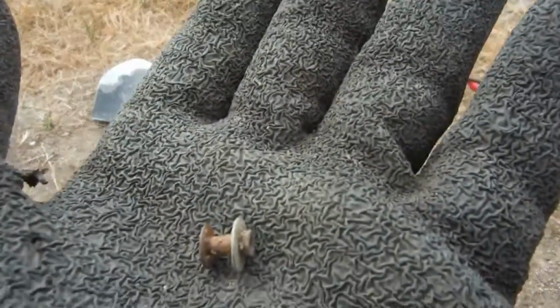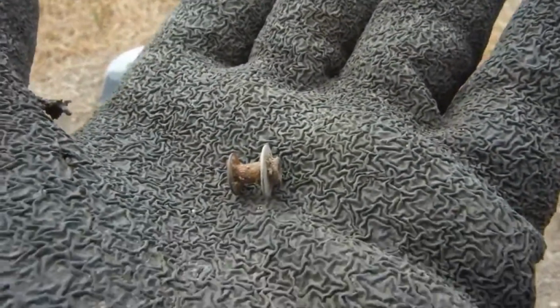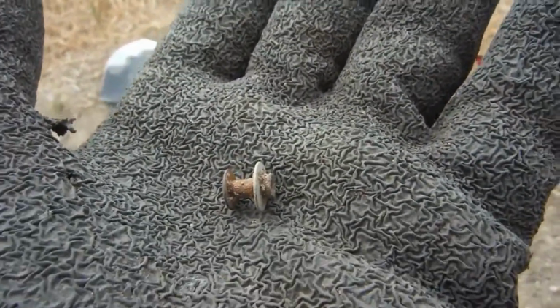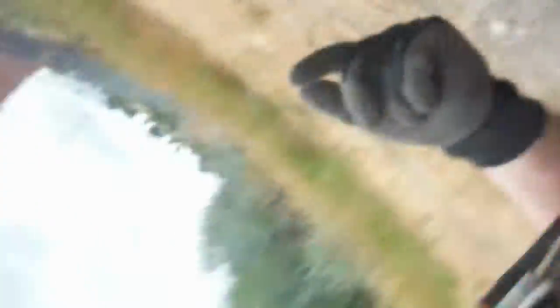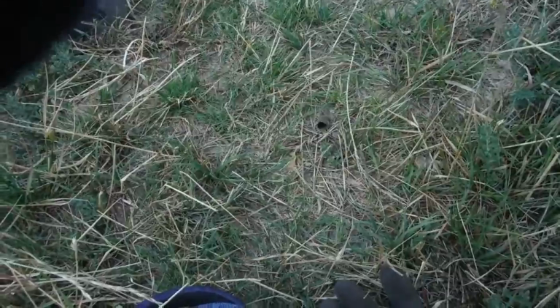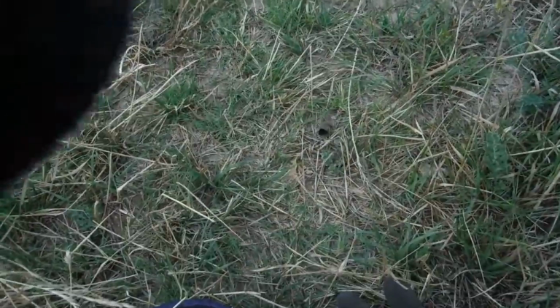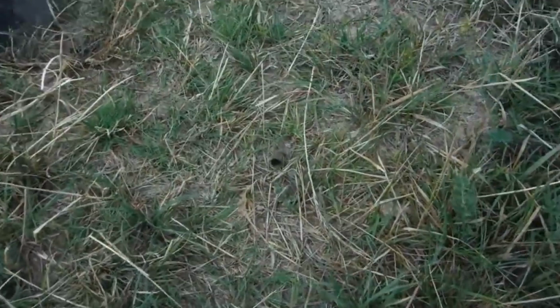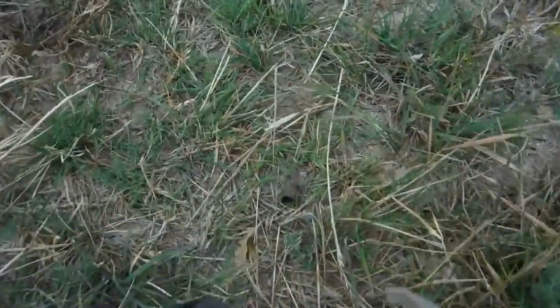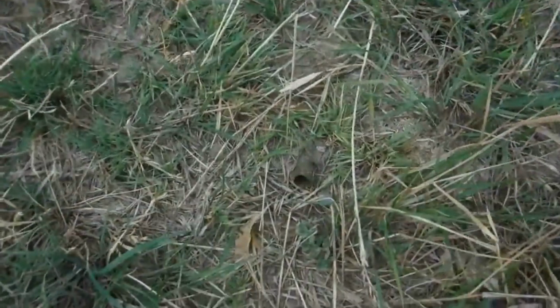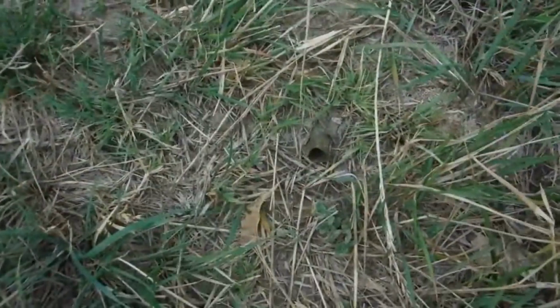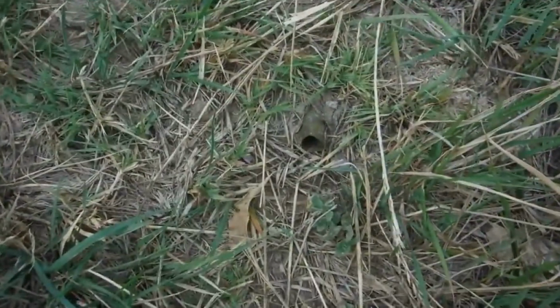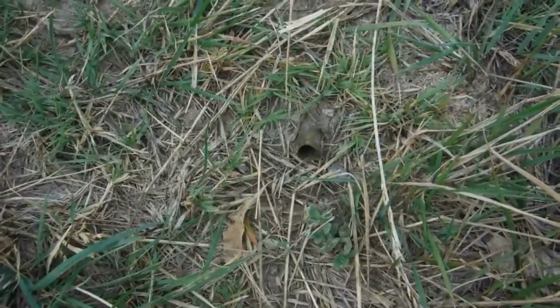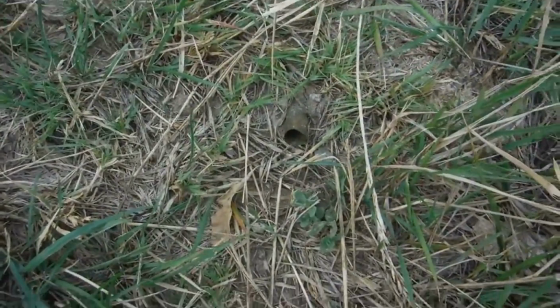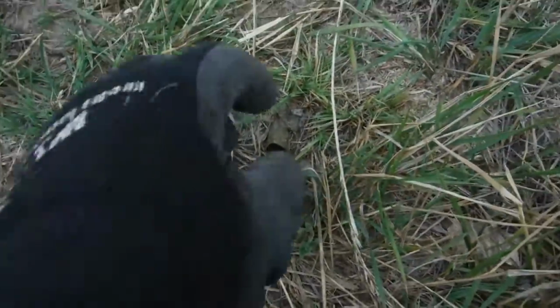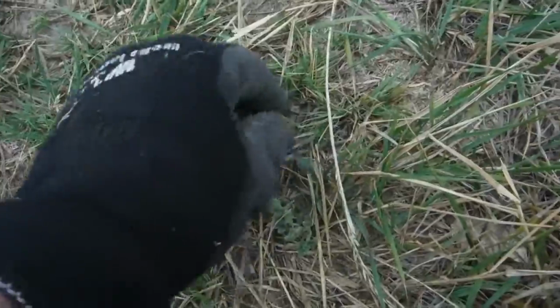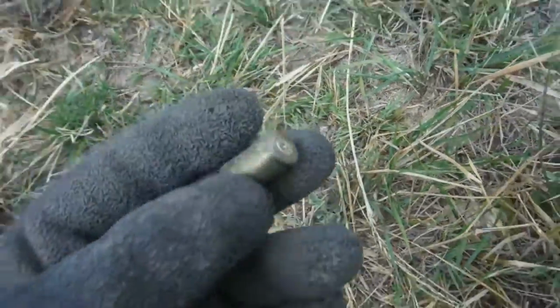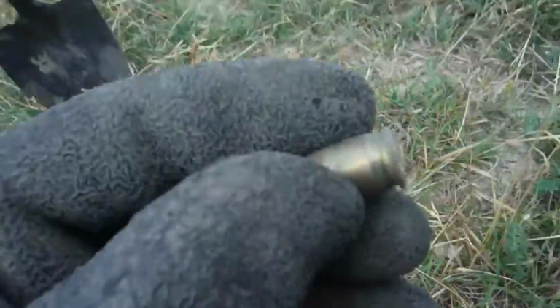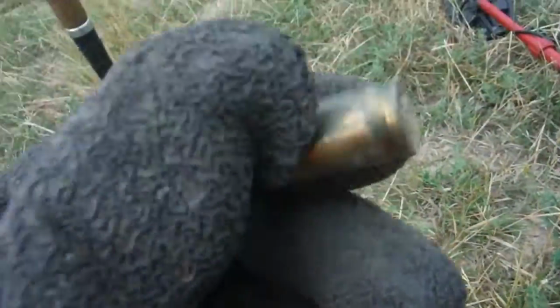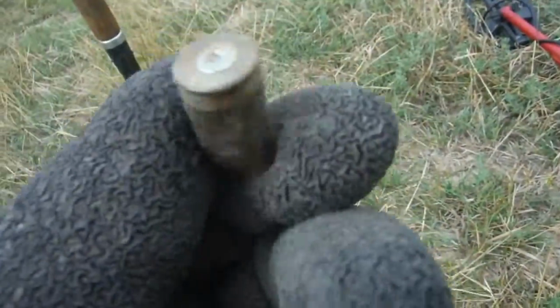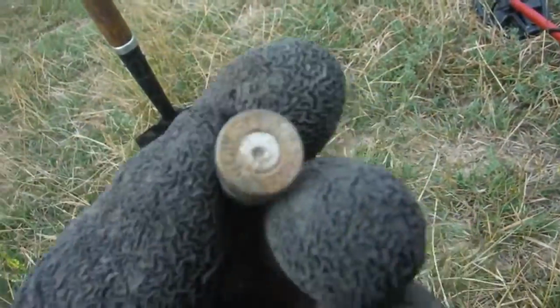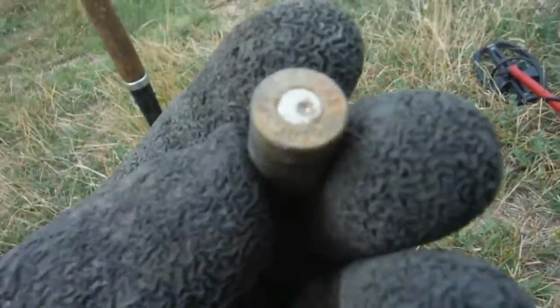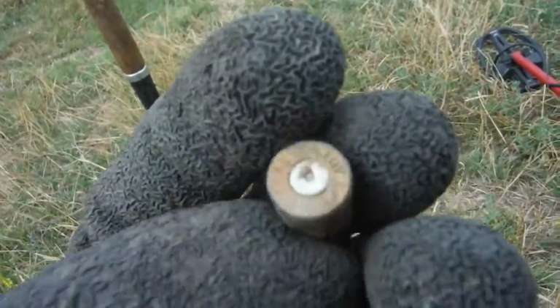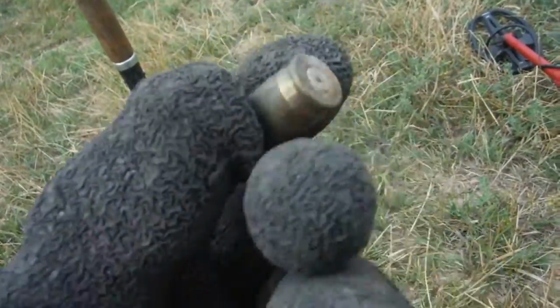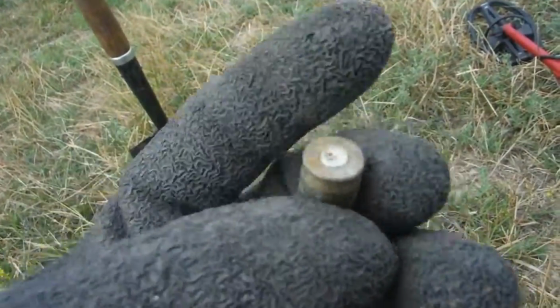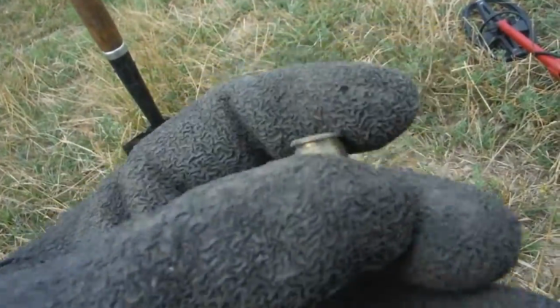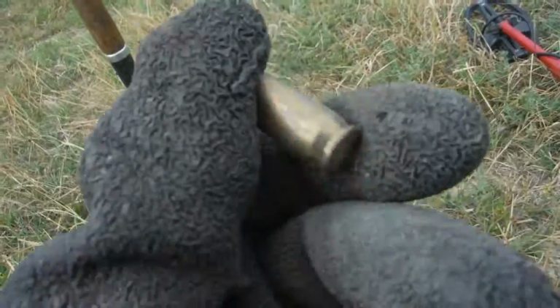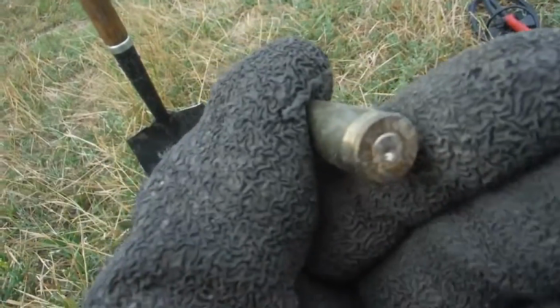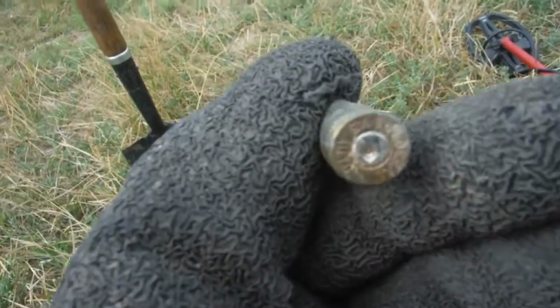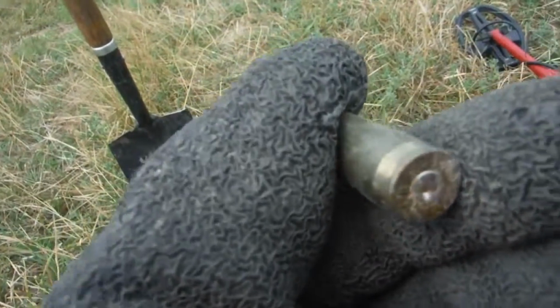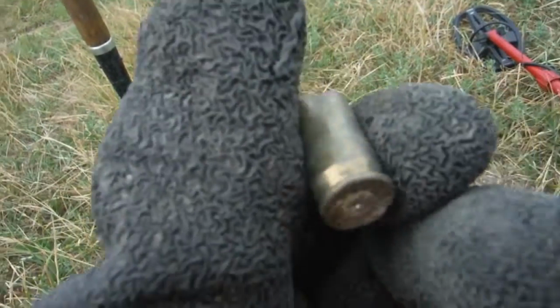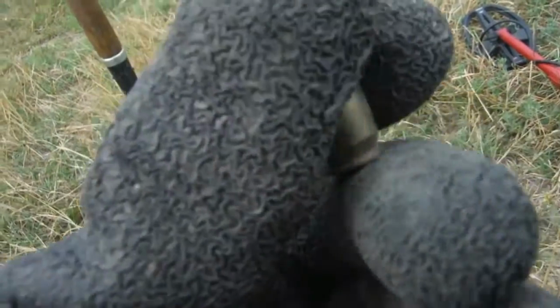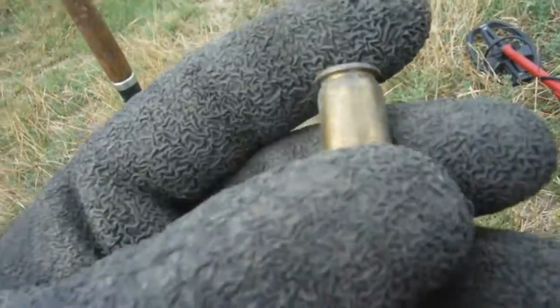Surface find — can you see it? Yeah, a .45 casing. This isn't as old as the other ones I've been digging, but this is a surface find, right on top.